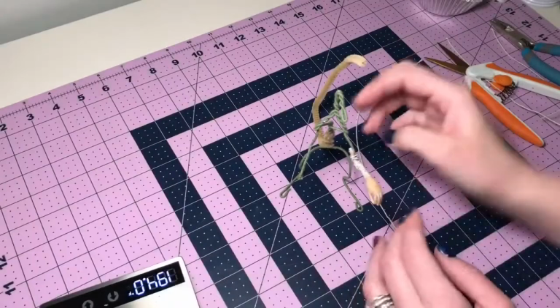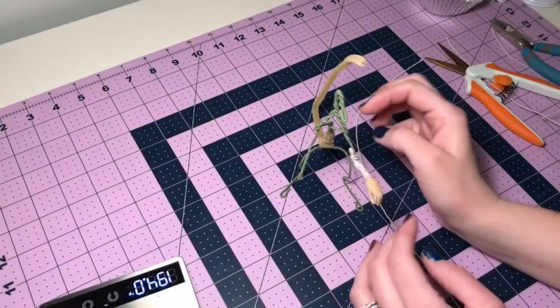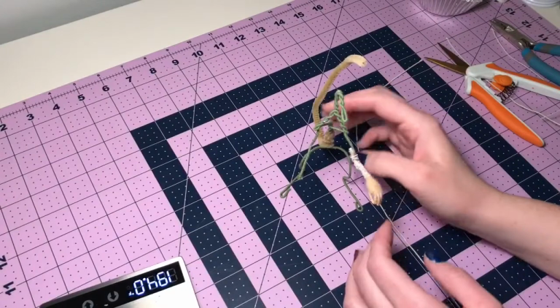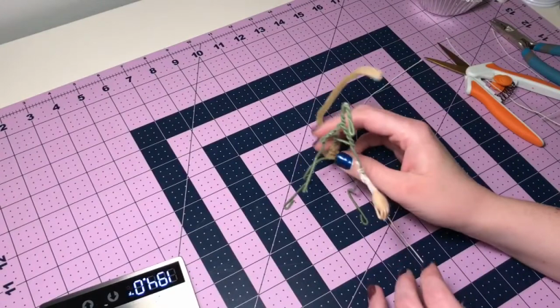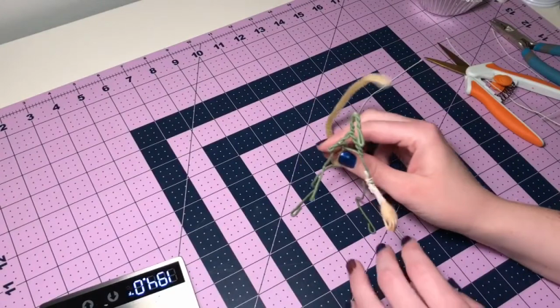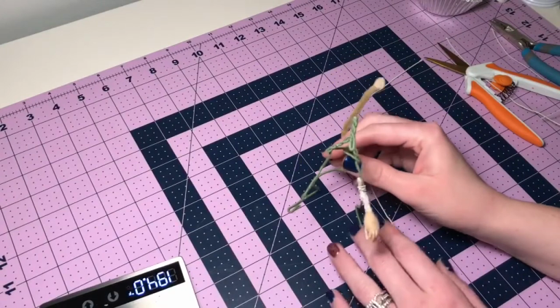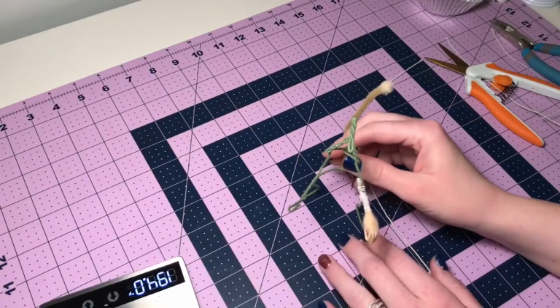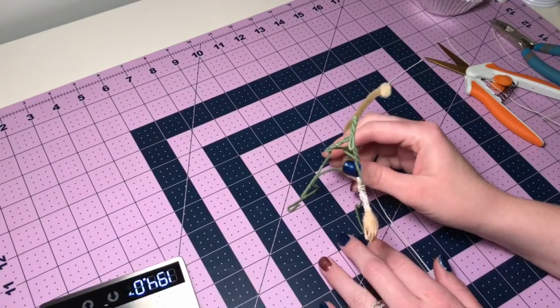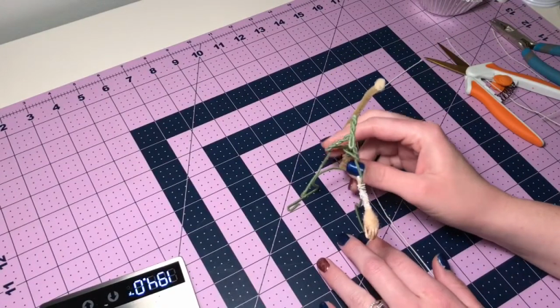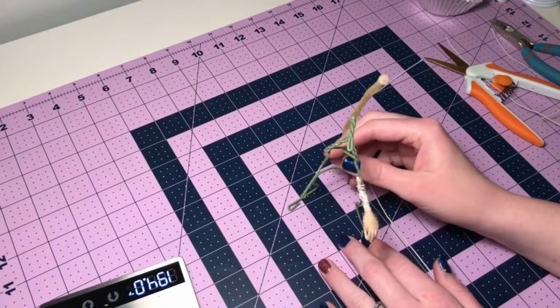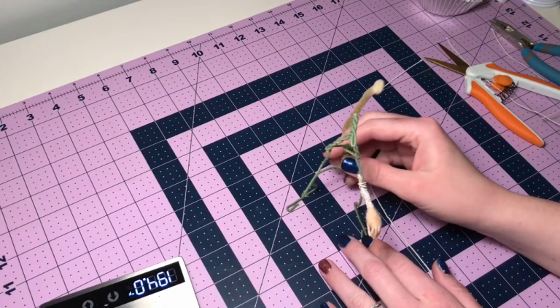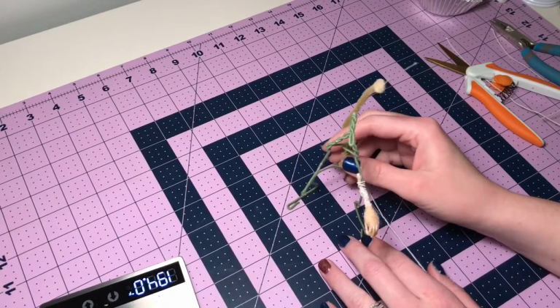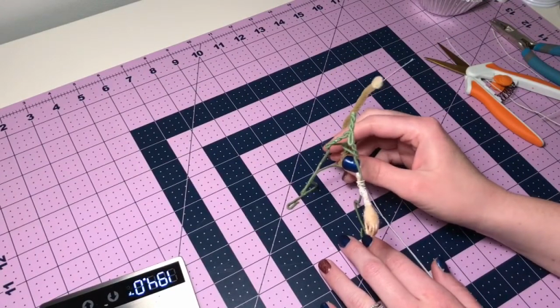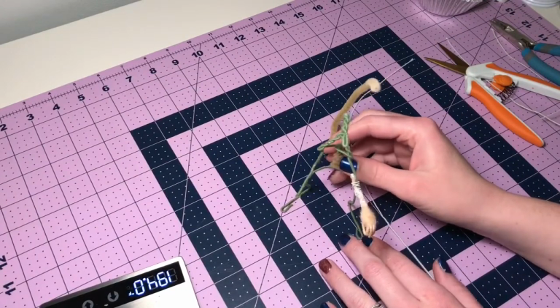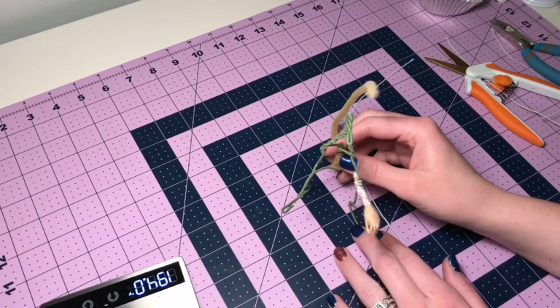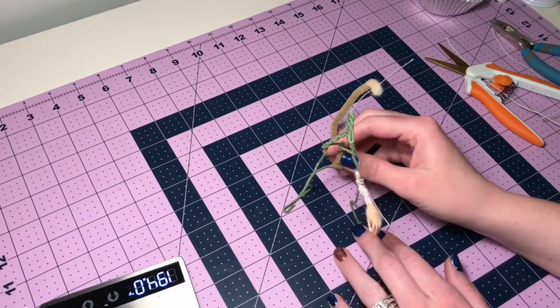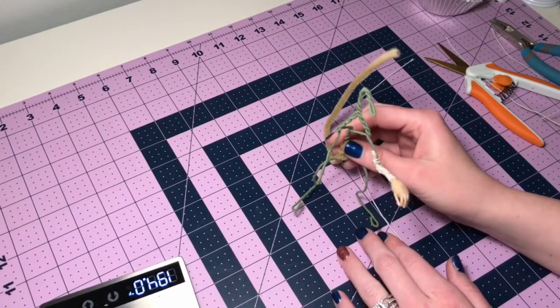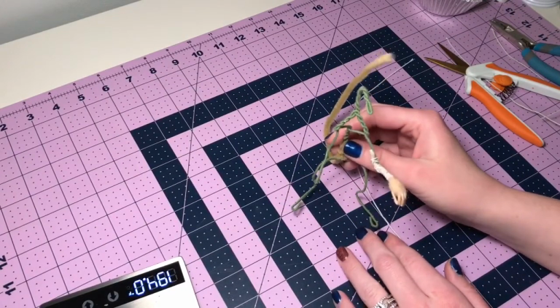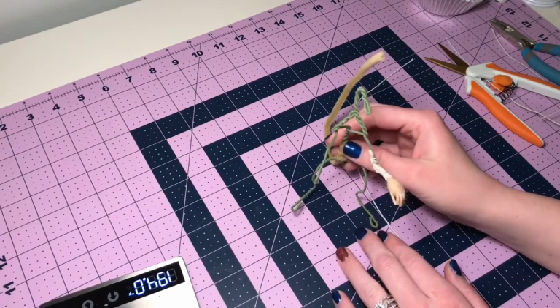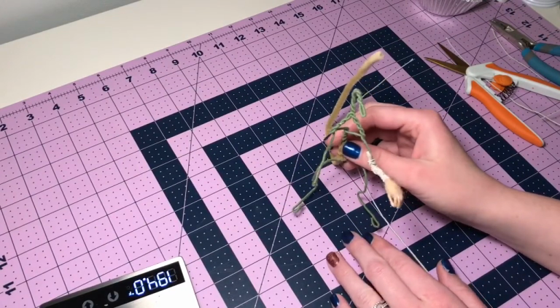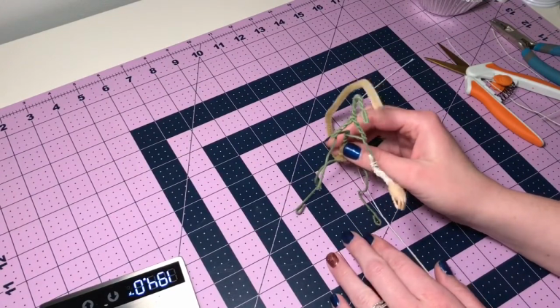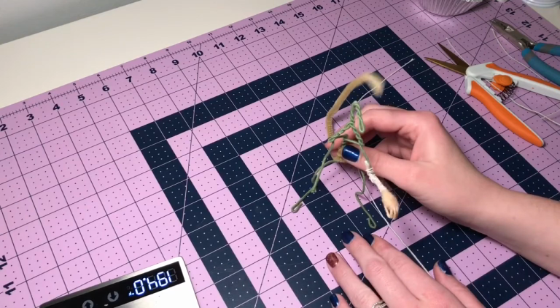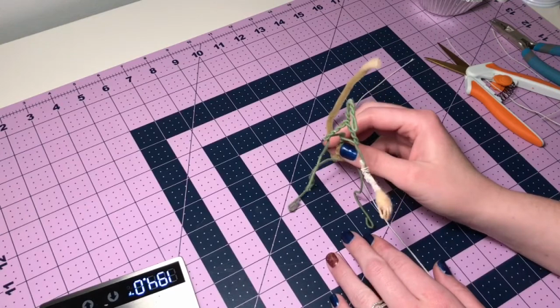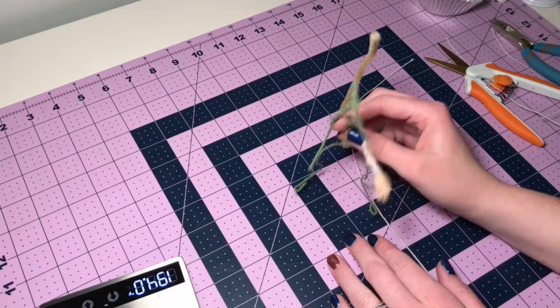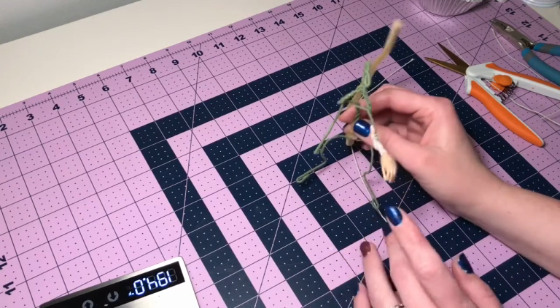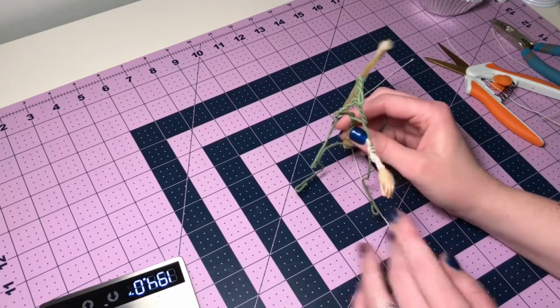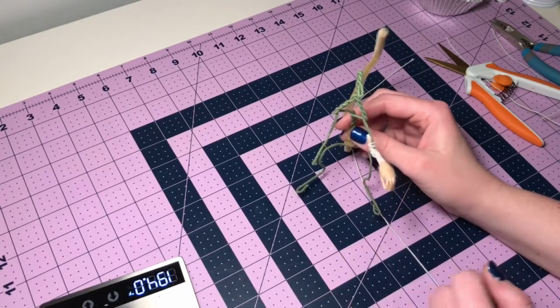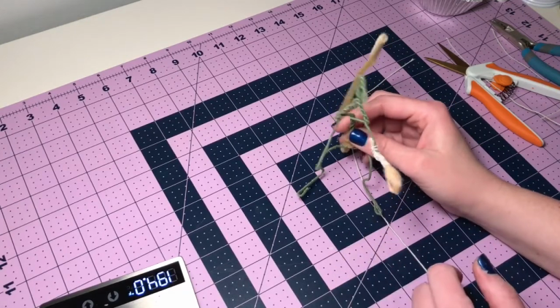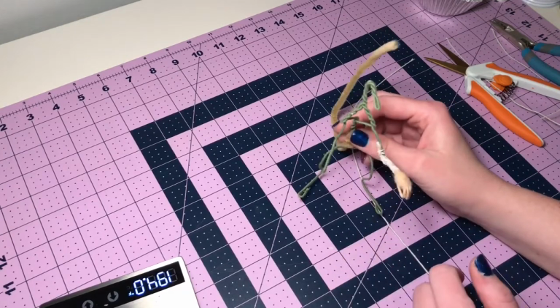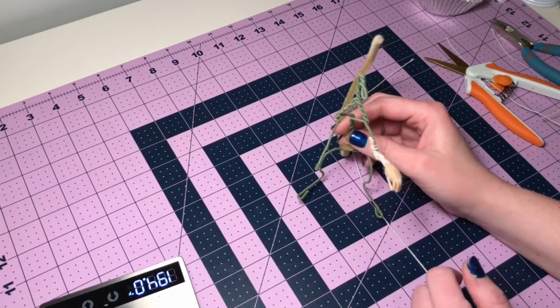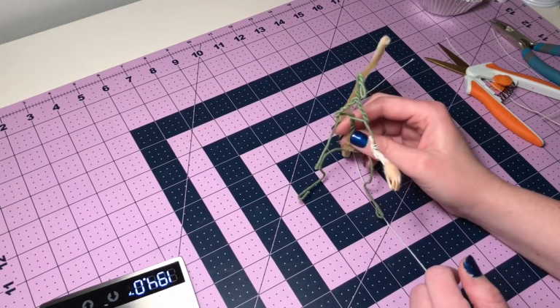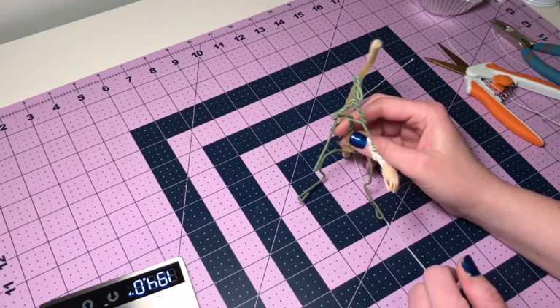Hi guys, my name is Danielle. I own the shop Farmhouse Felts on Etsy, and in this video I wanted to show you how I make tiny hands for my needle felted animals.